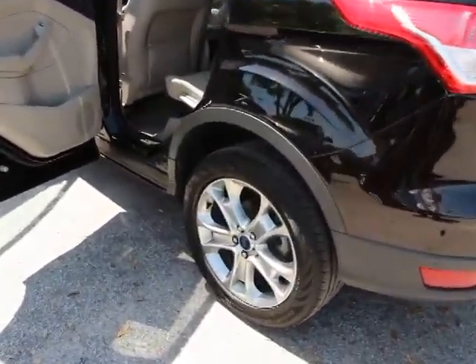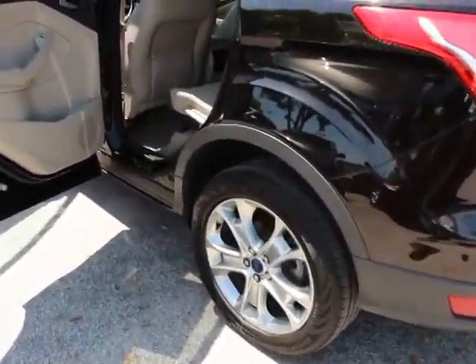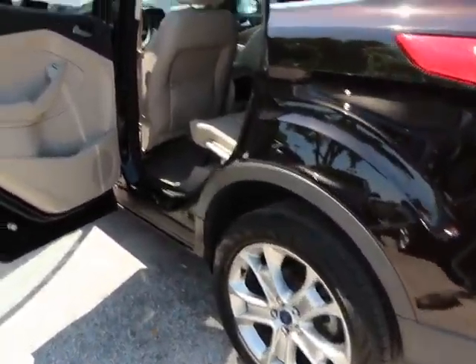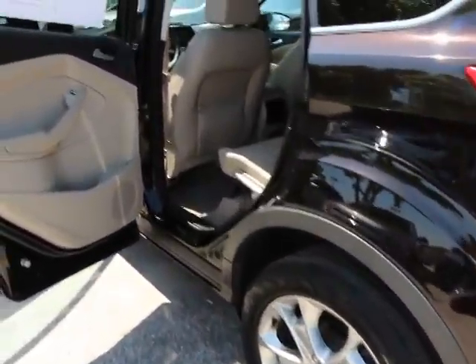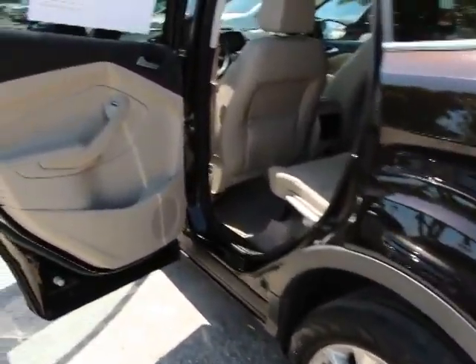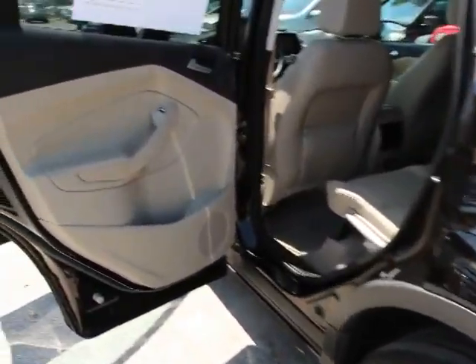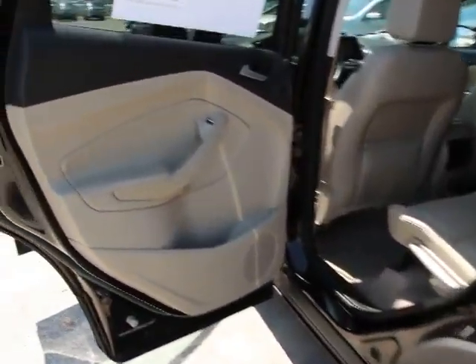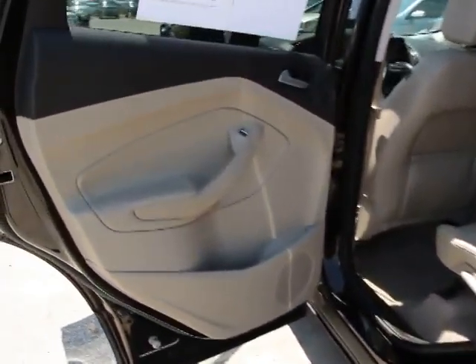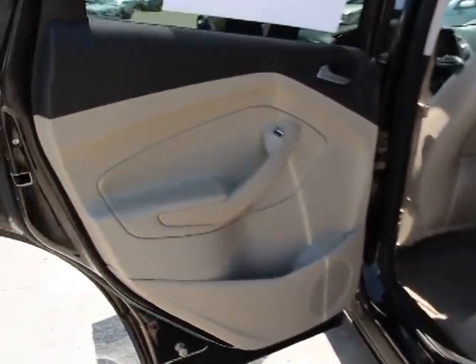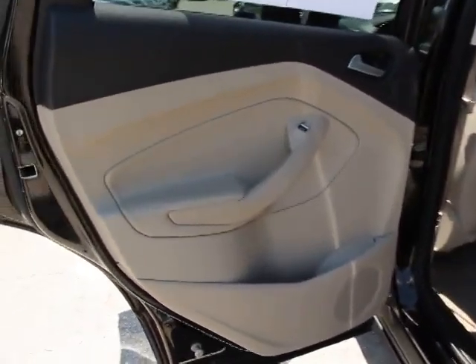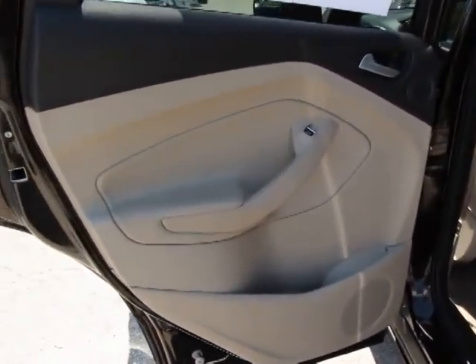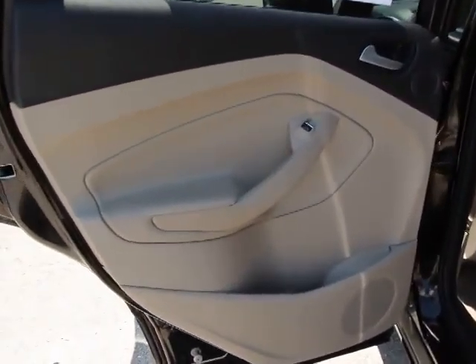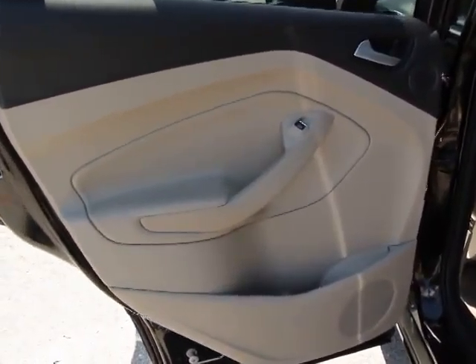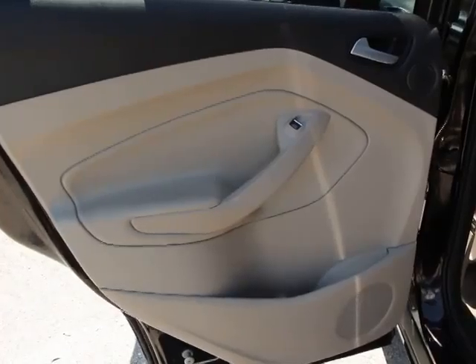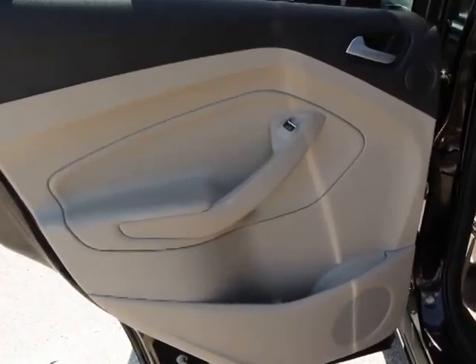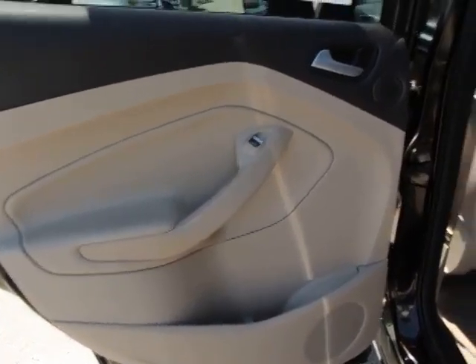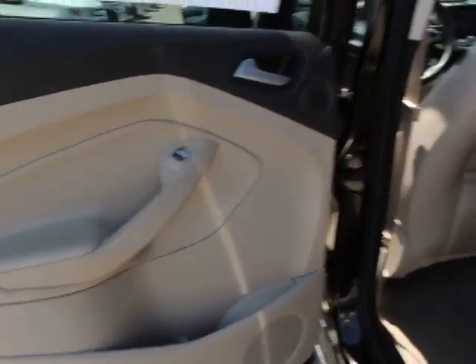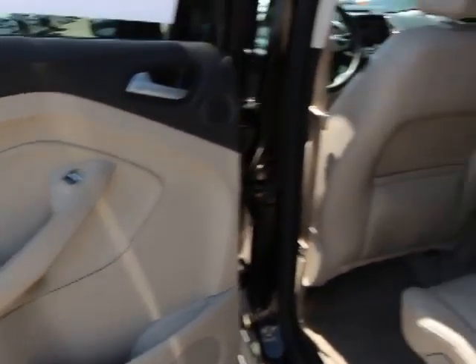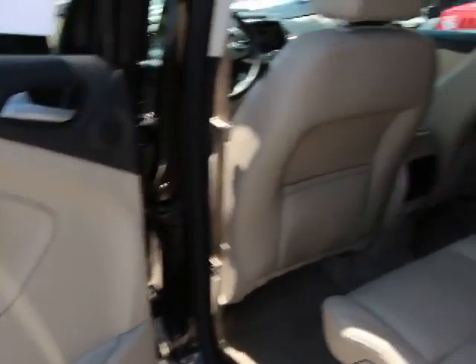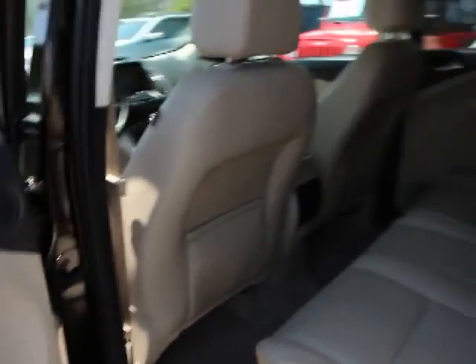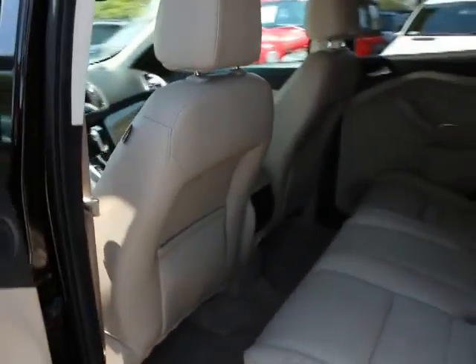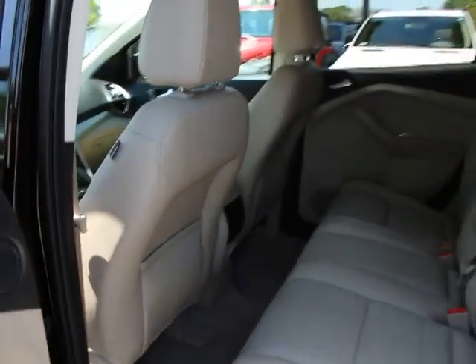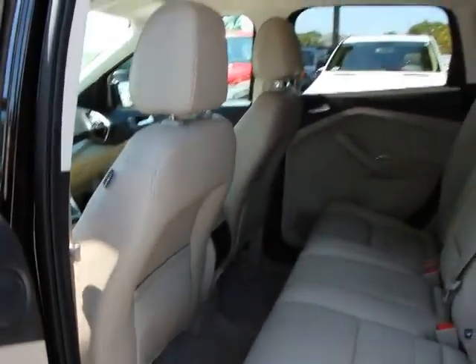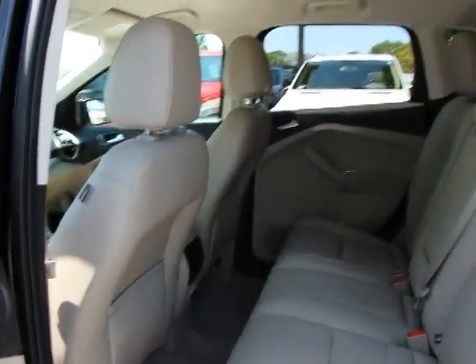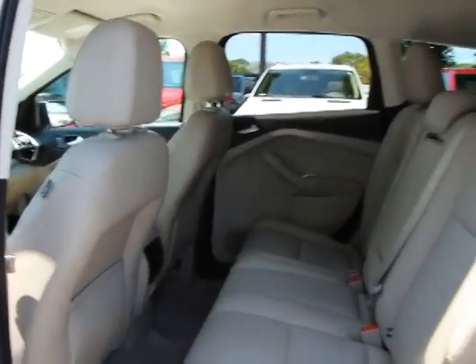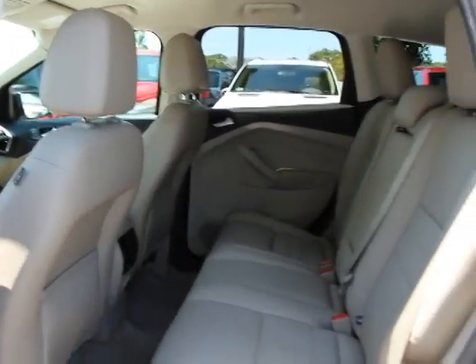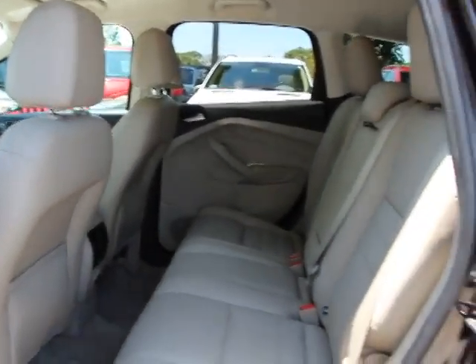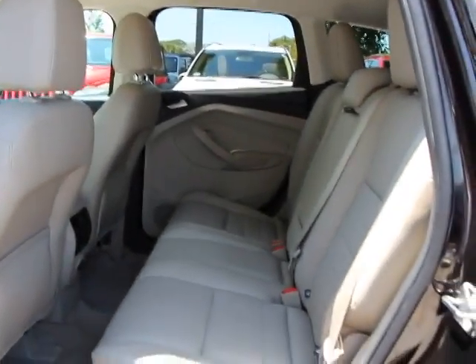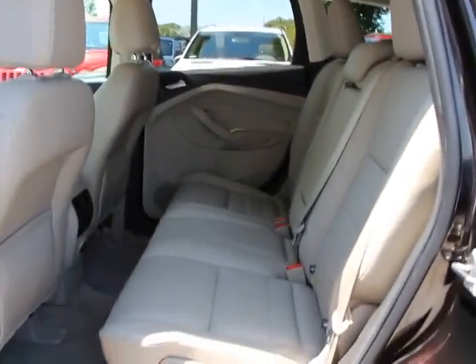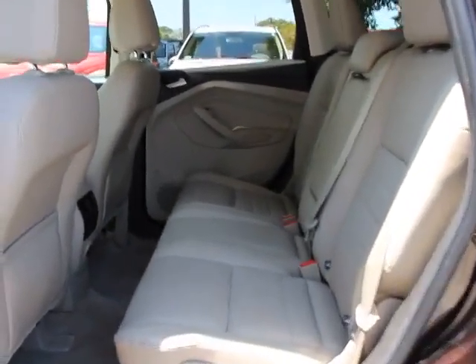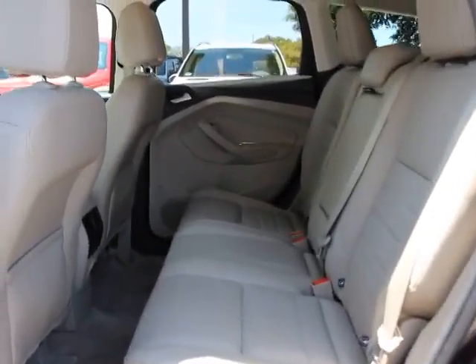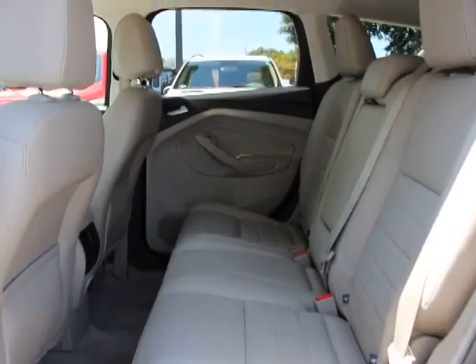Universal garage door opener, heated front seats, electronic stability control, CD player, fog lights, rear window defroster.